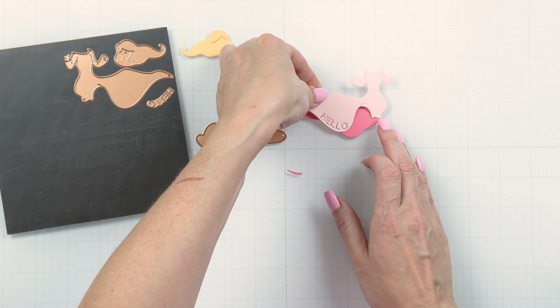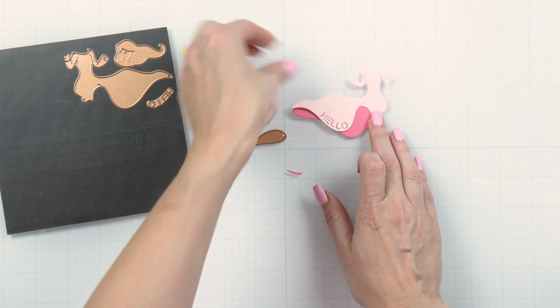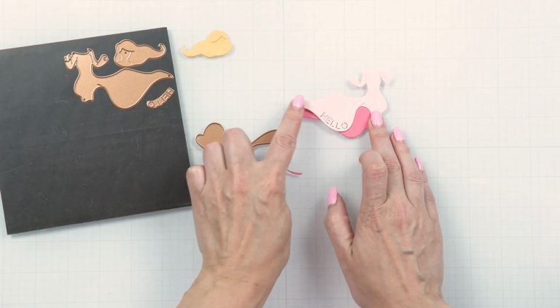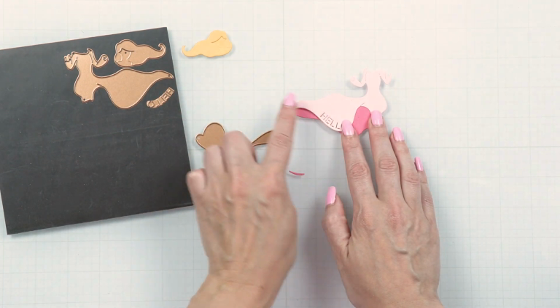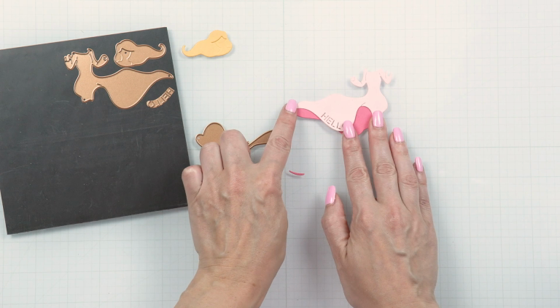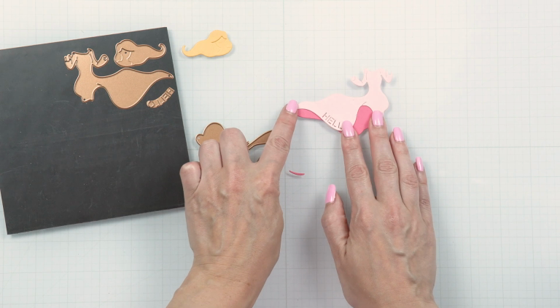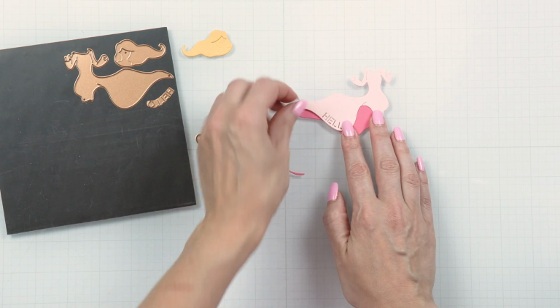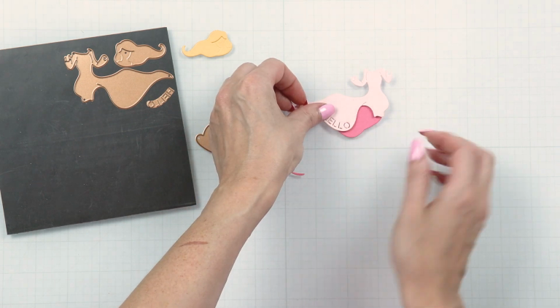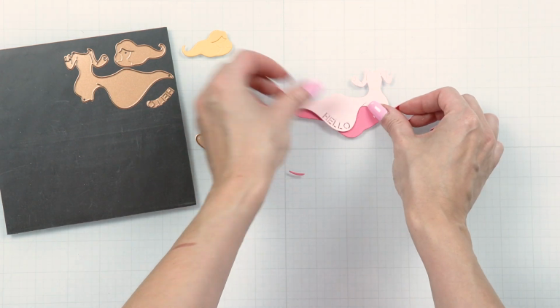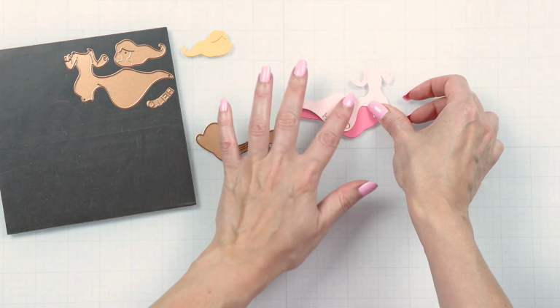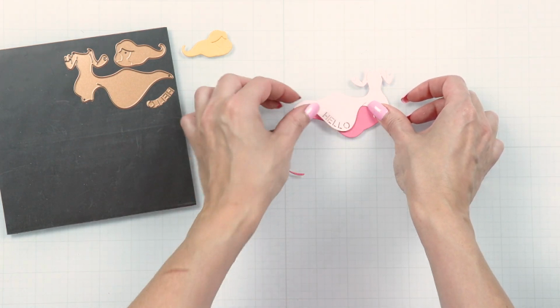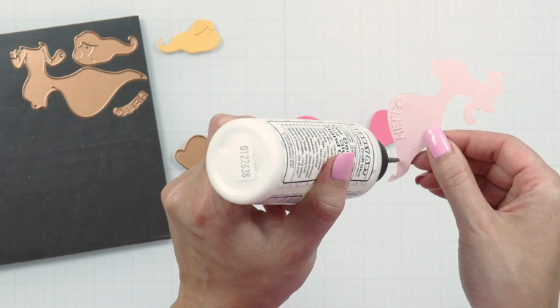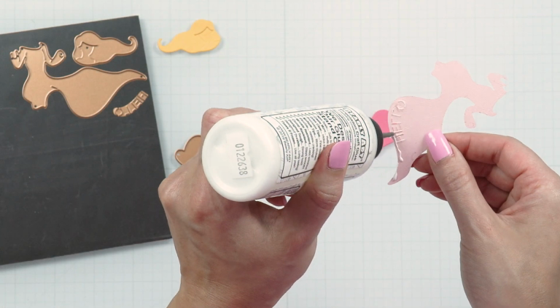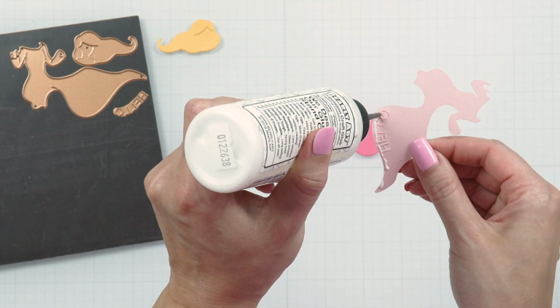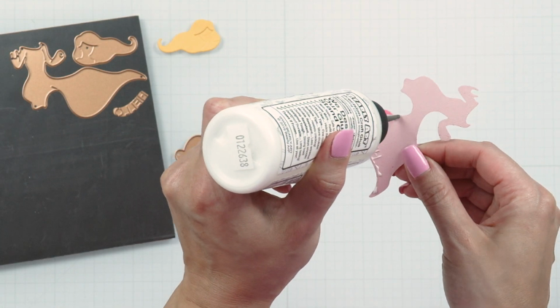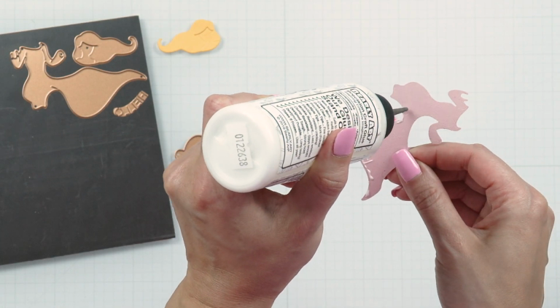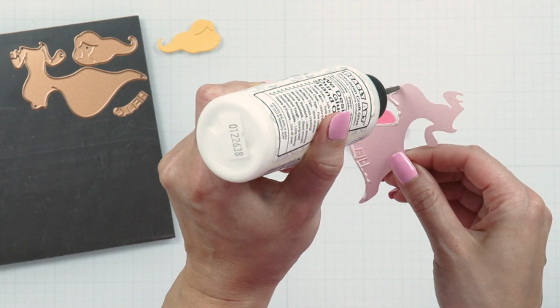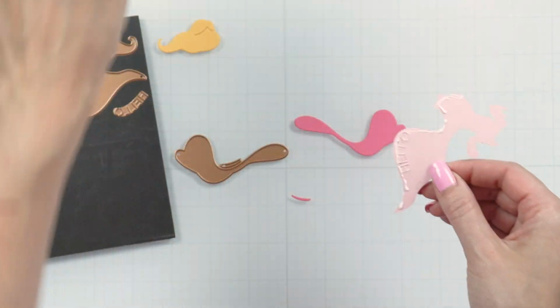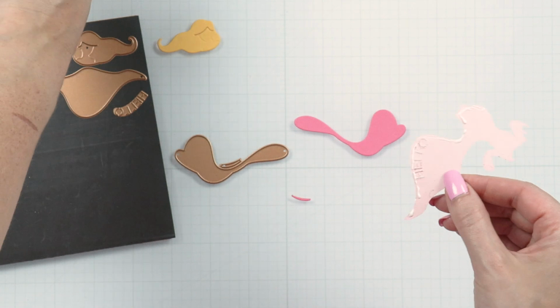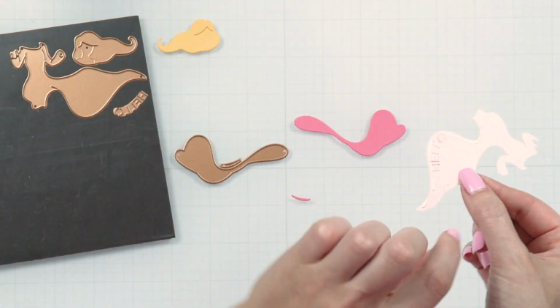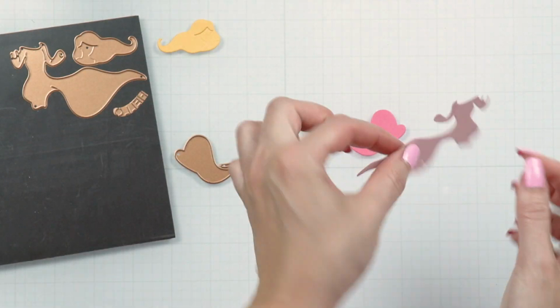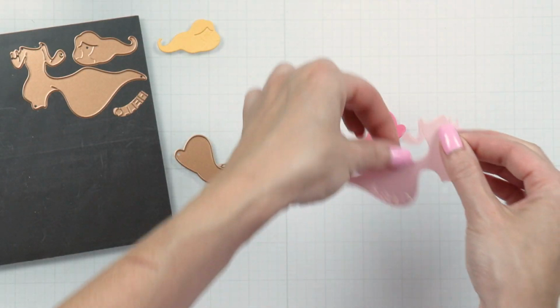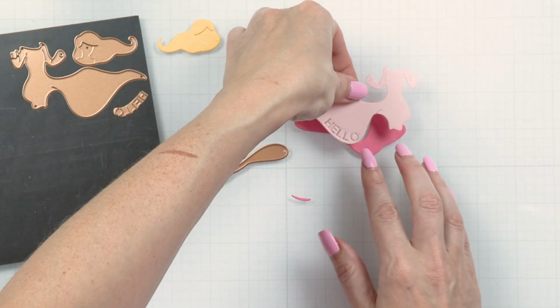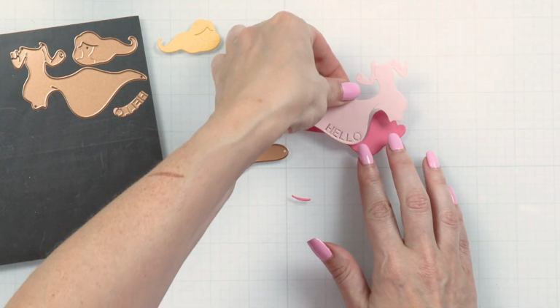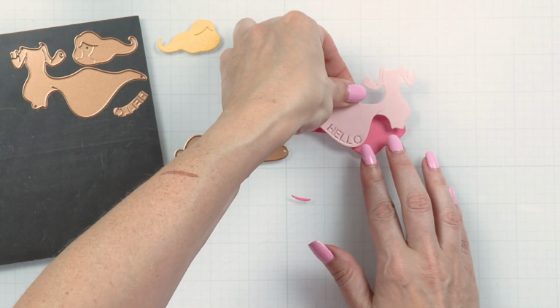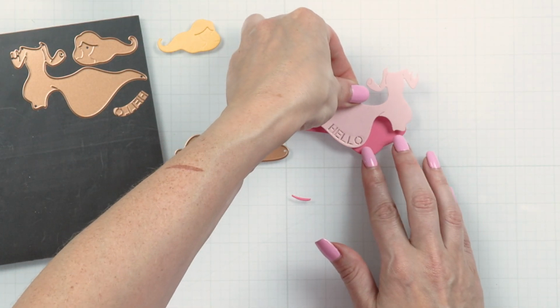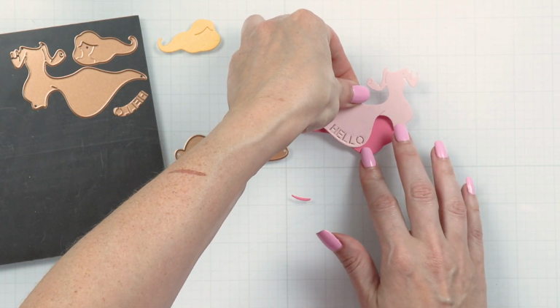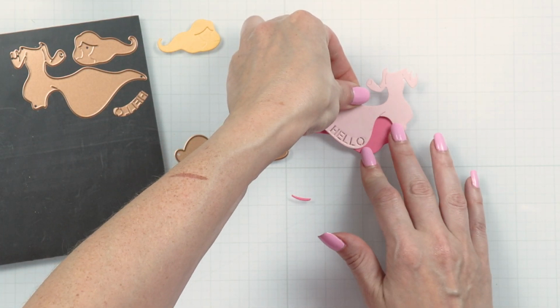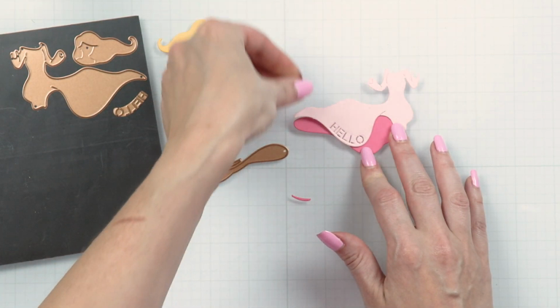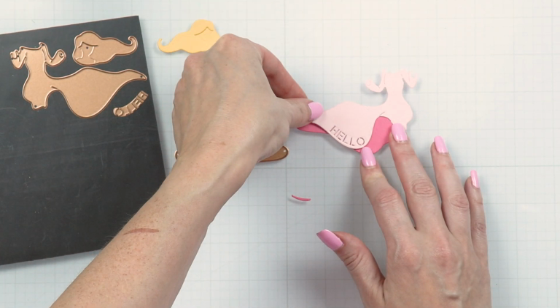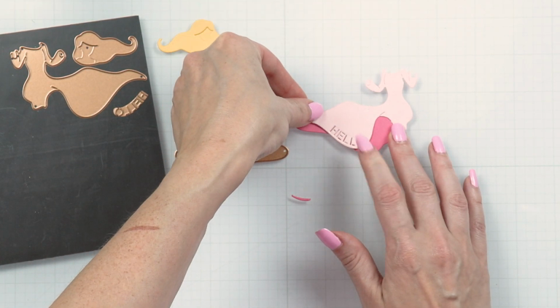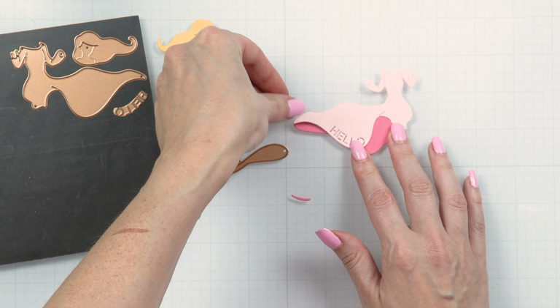You can also customize the dress and cut it from various colors of cardstock. This one, for example, was cut from our pink sand cardstock, or use pattern paper to have a beautiful patterned dress.